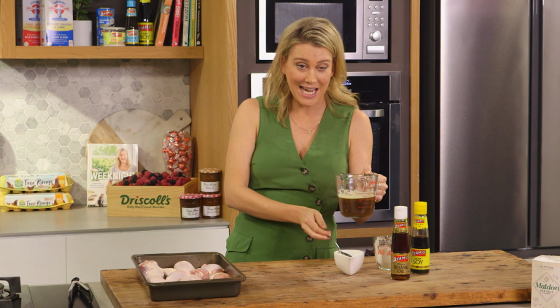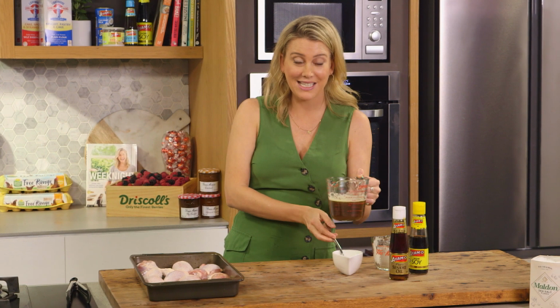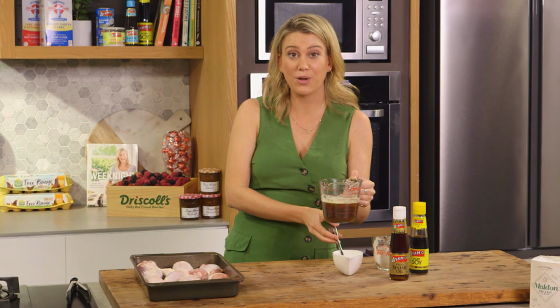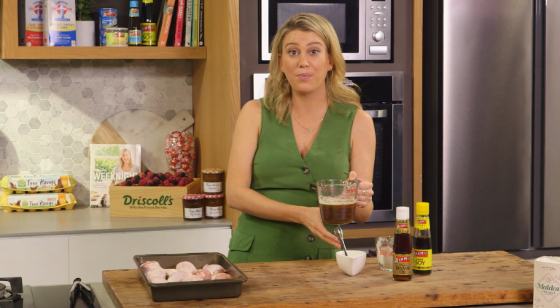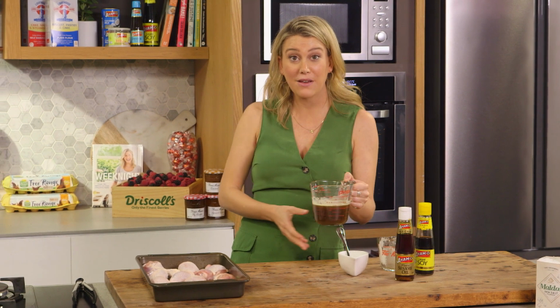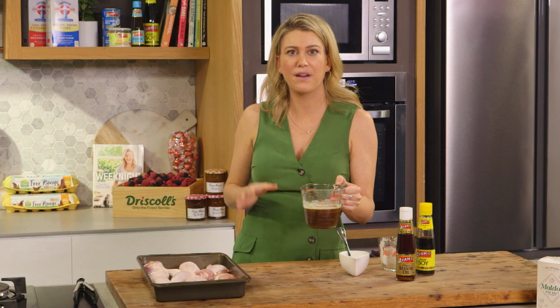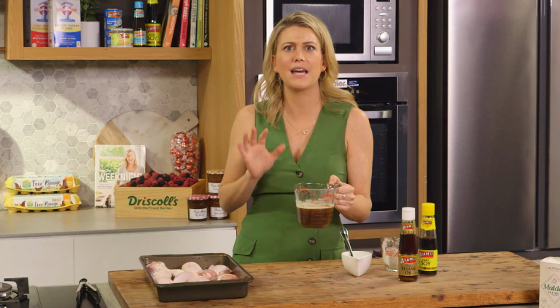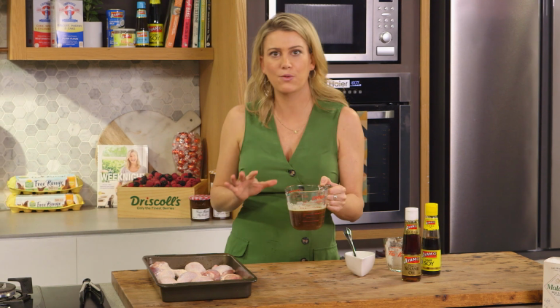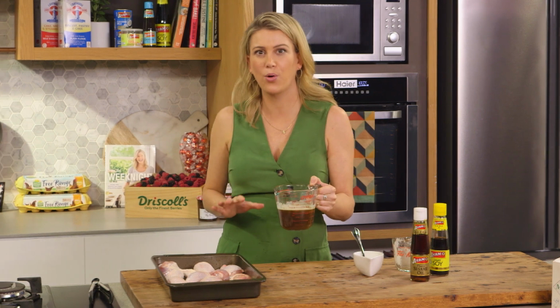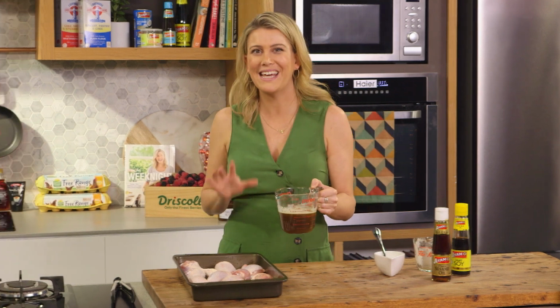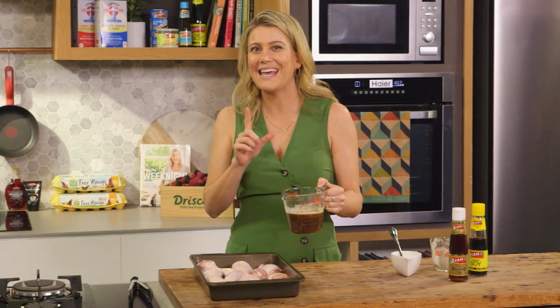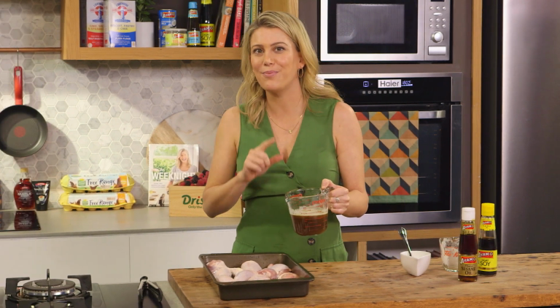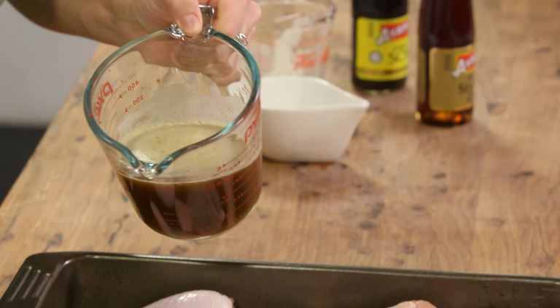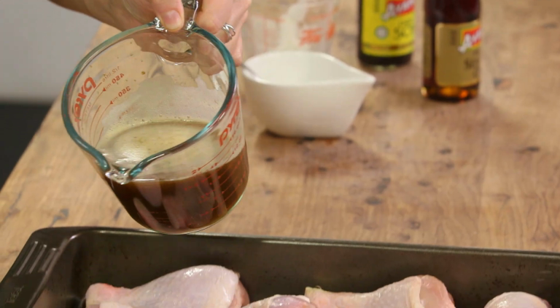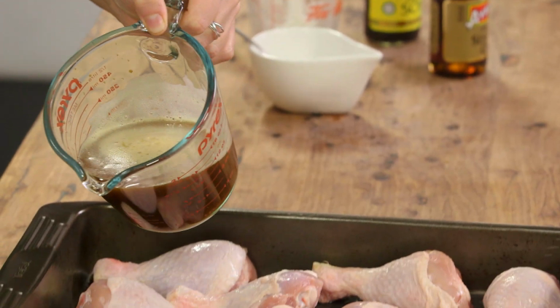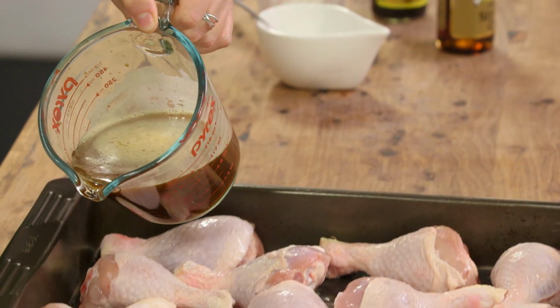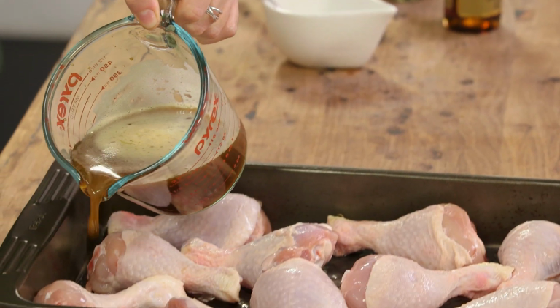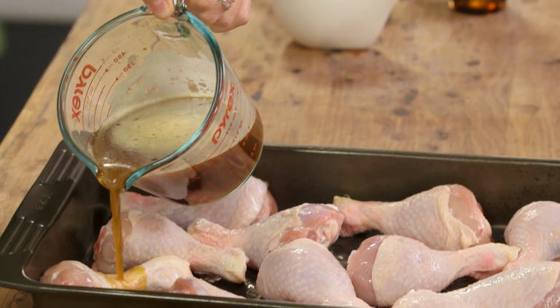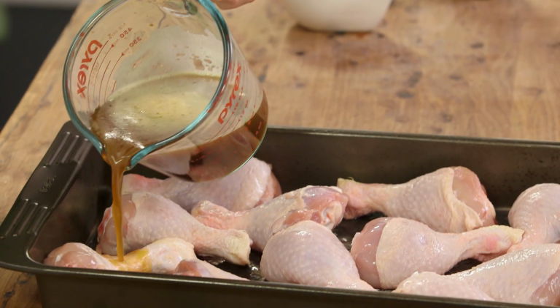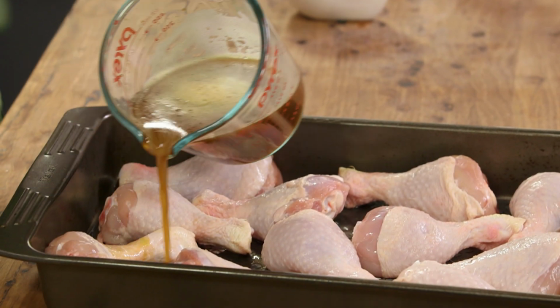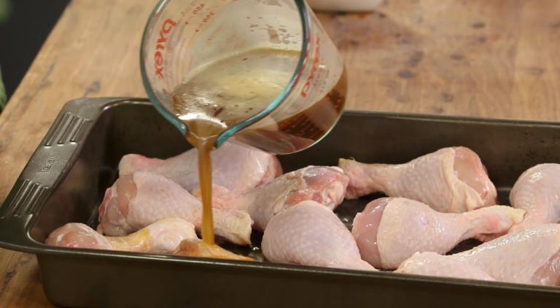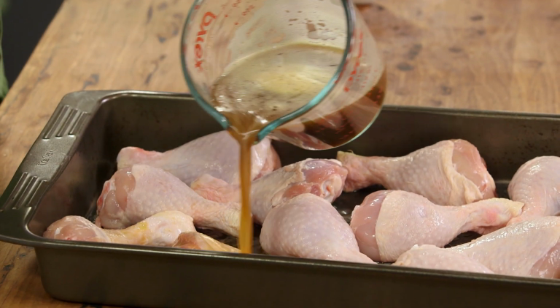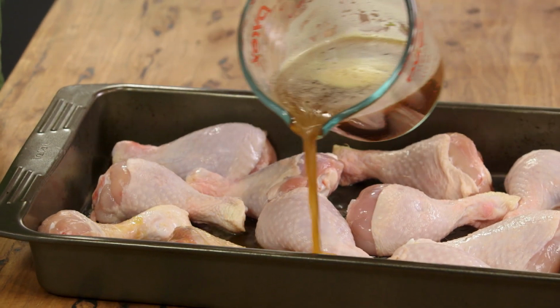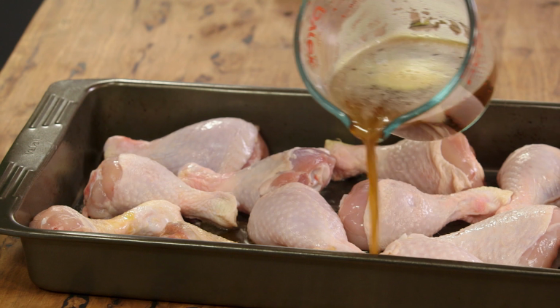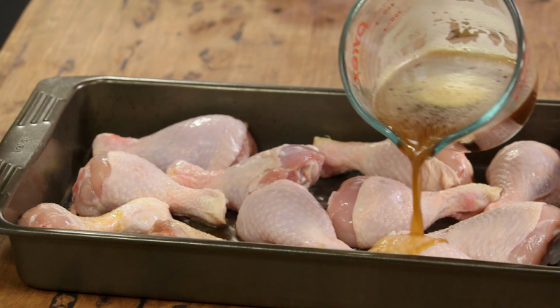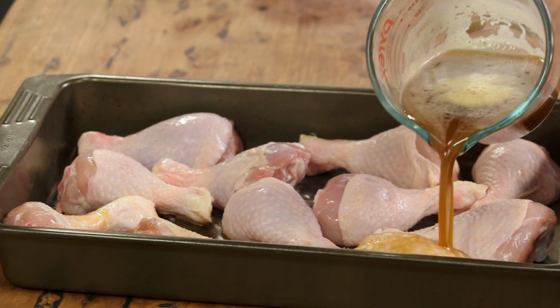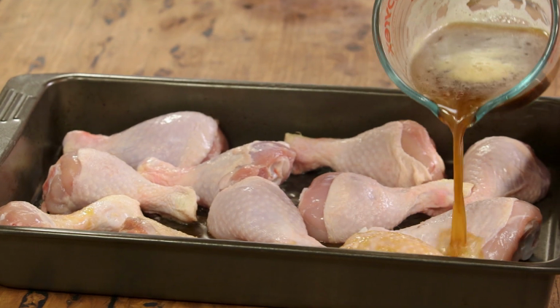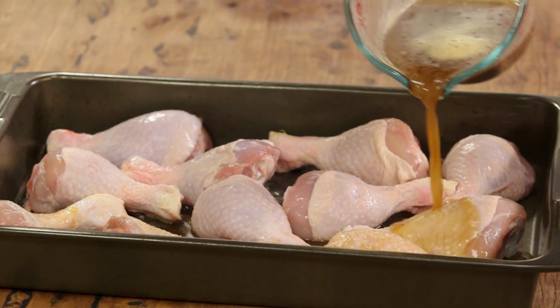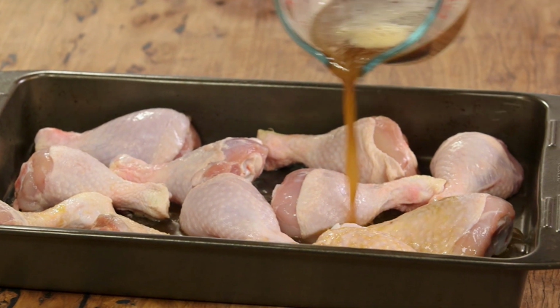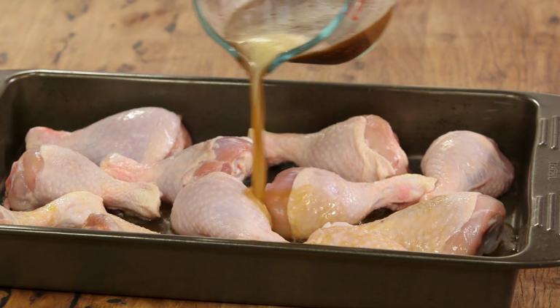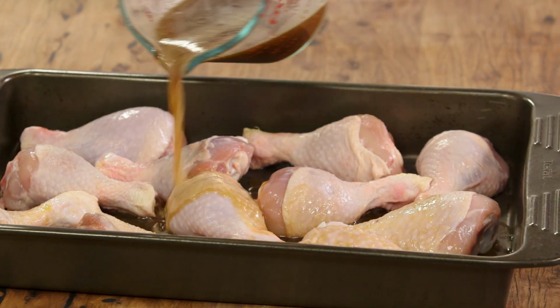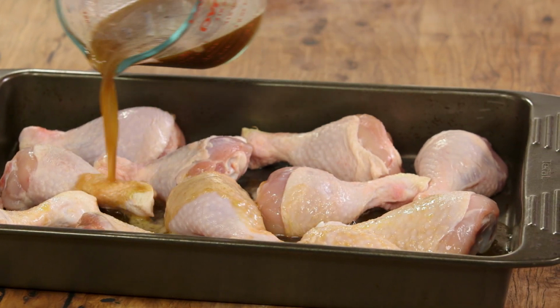Fantastic with beef, fantastic with pork, even better with chicken. So I'm using some chicken drumsticks here and we'll pour that in.